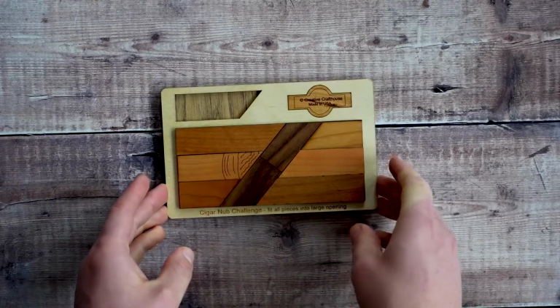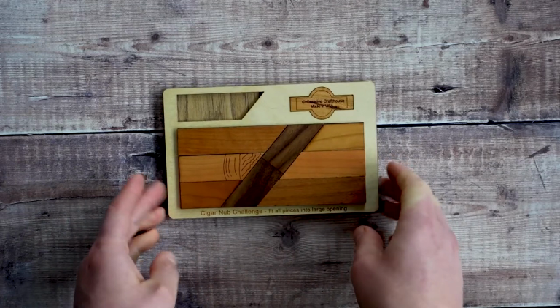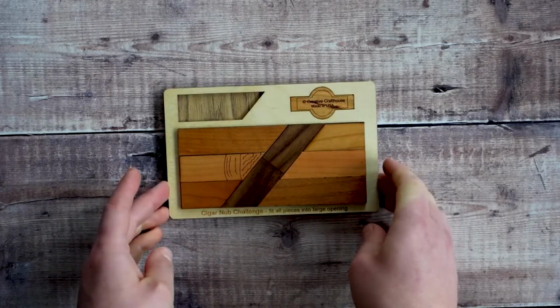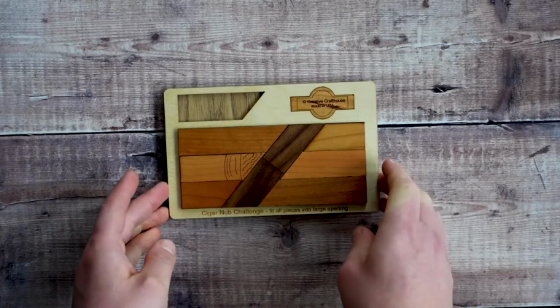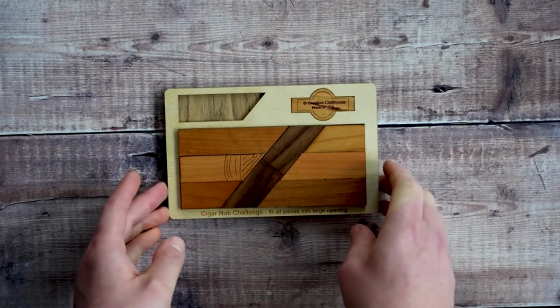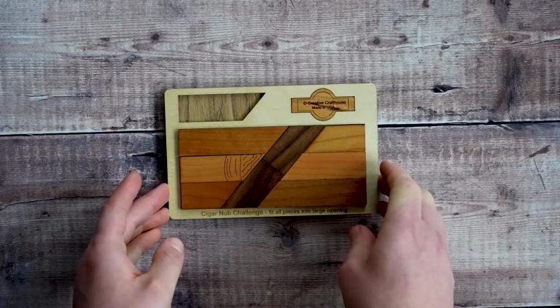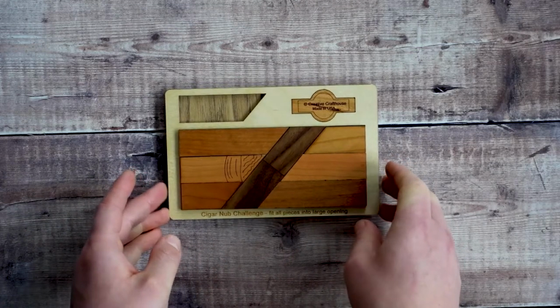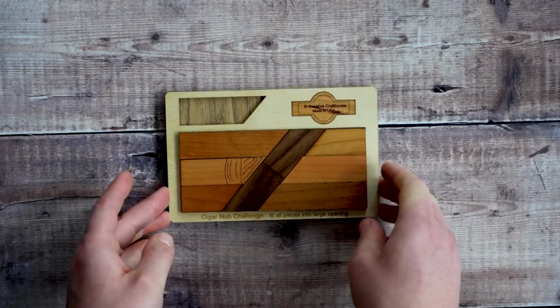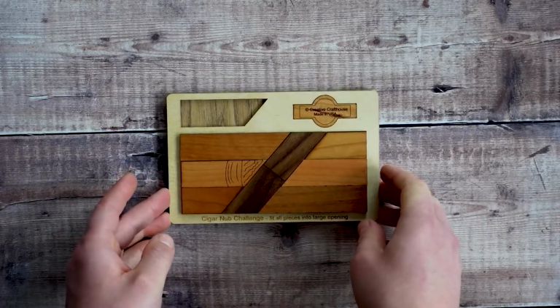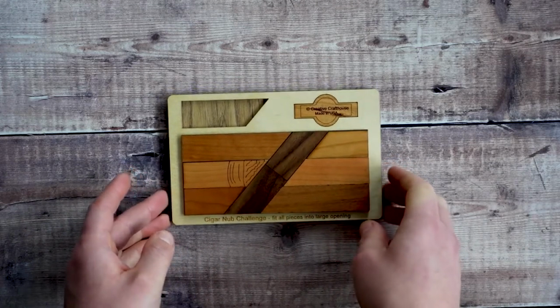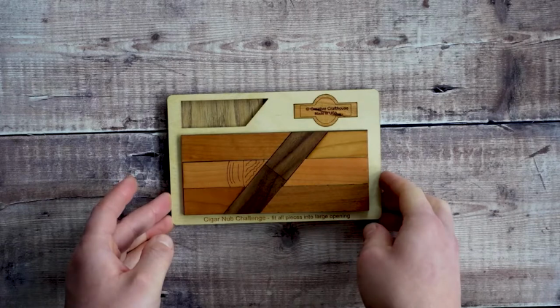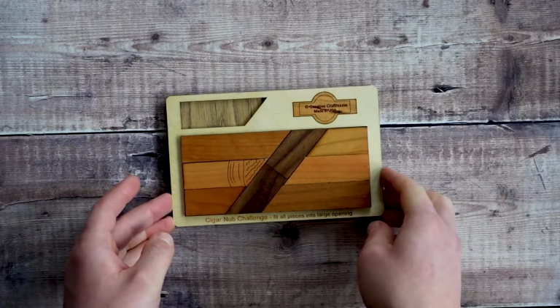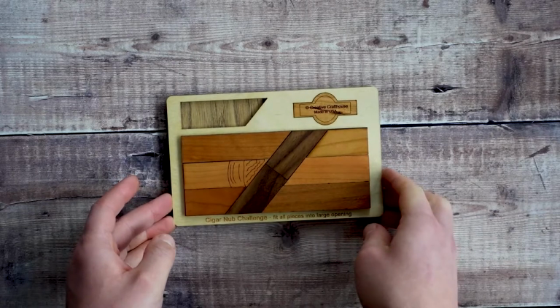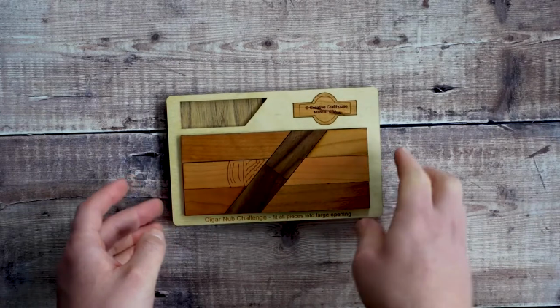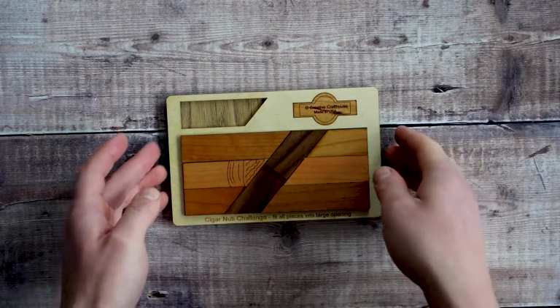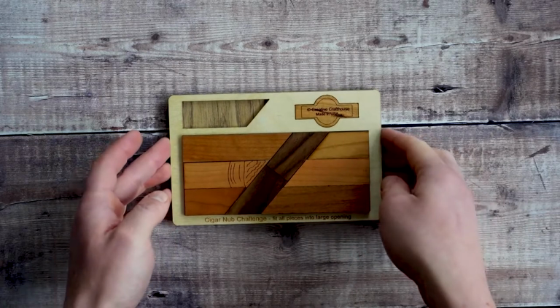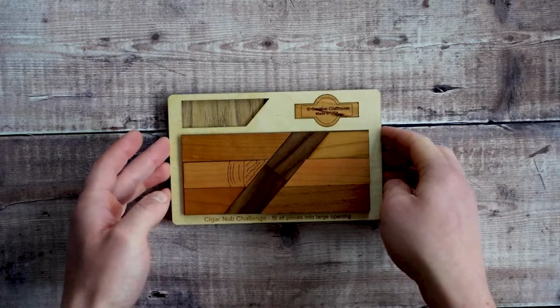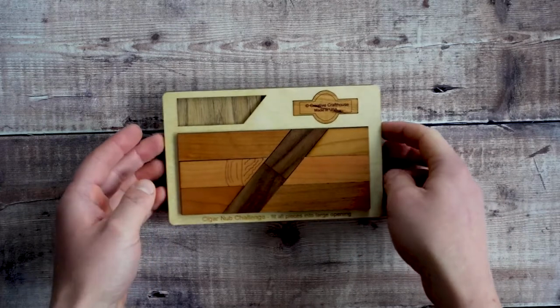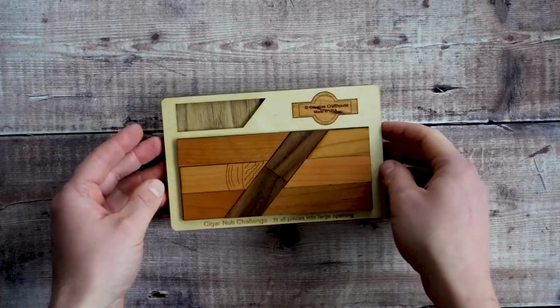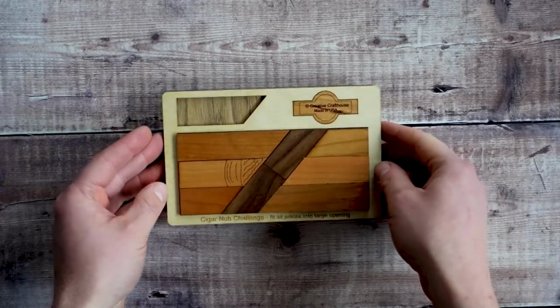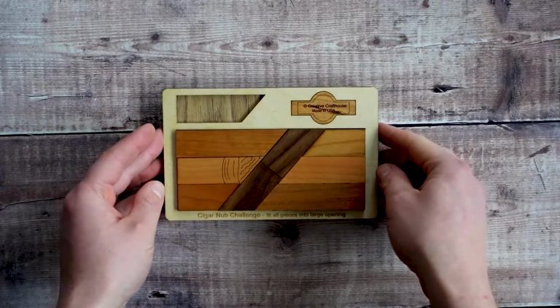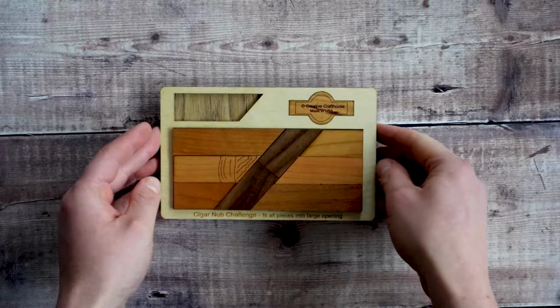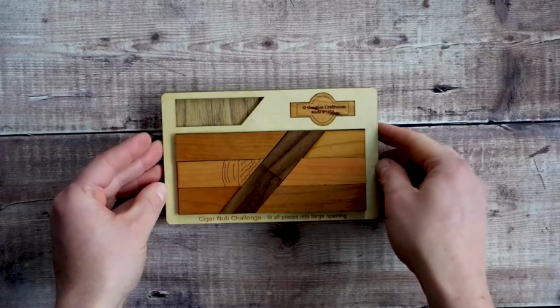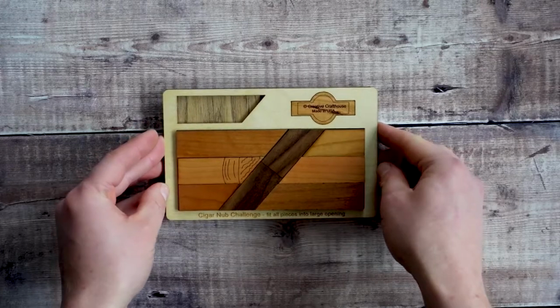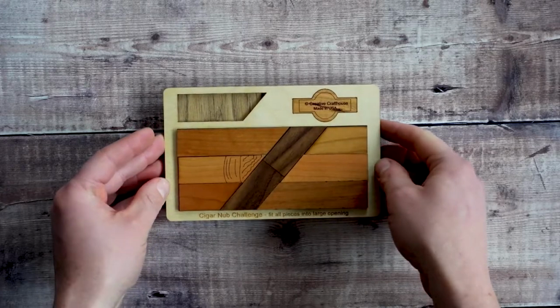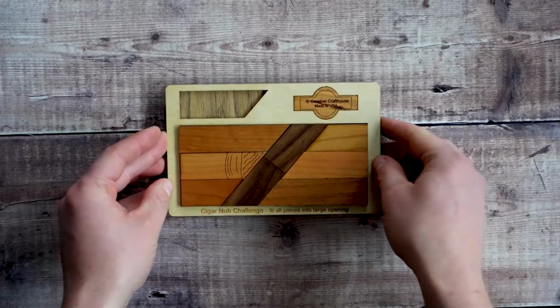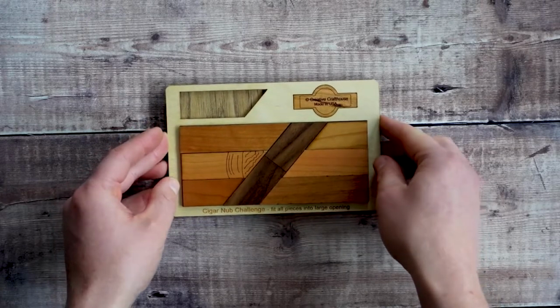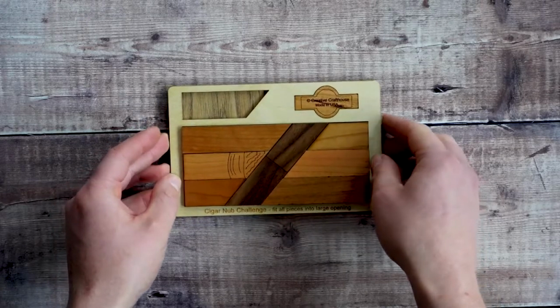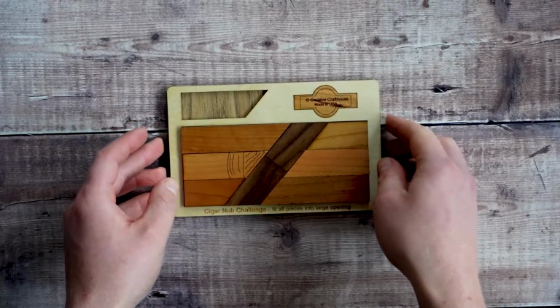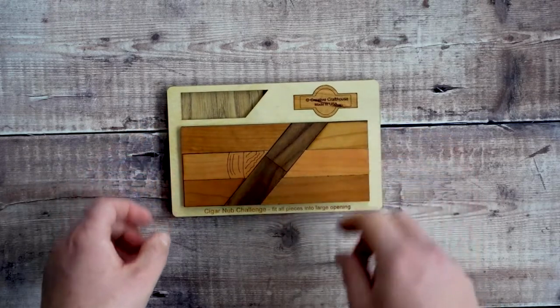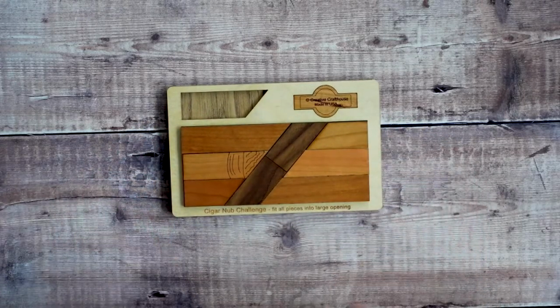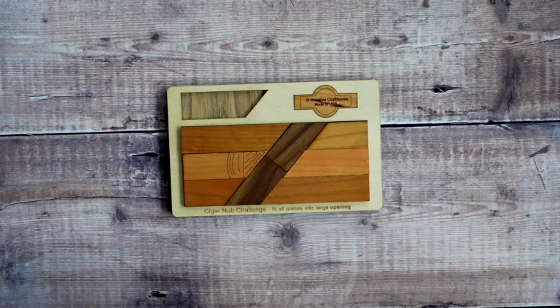Okay, so that's the Cigar Nub Challenge and the solution. As I said, if you want to check this out there's a link in the description below. If you did like the video, why not give it a like — that helps us out — and subscribe to the channel for more puzzle videos in the future. But that's it for today. Hopefully see you in the next one.